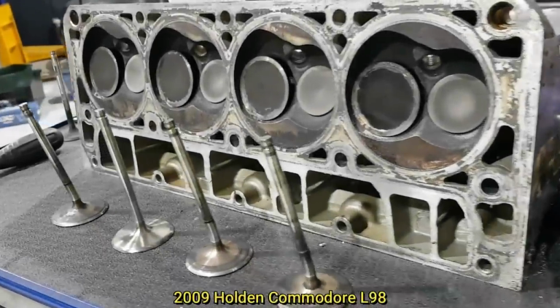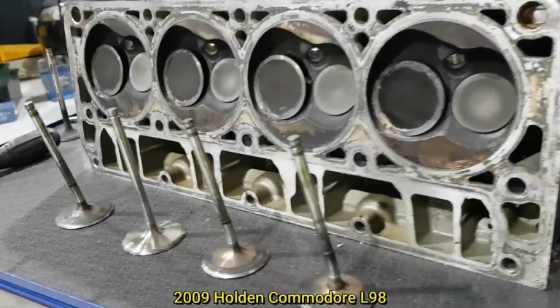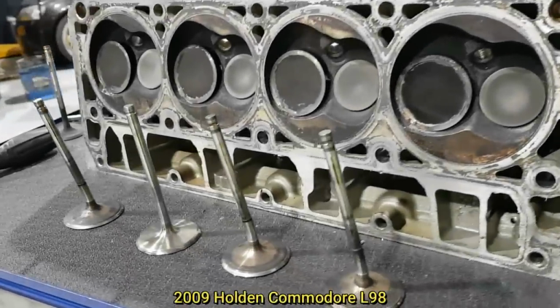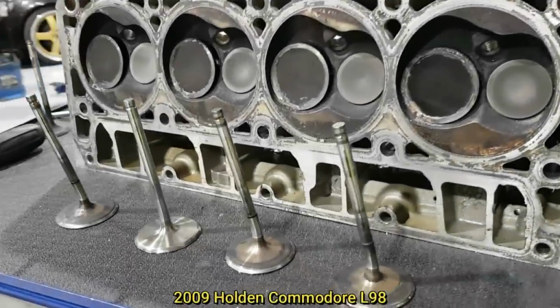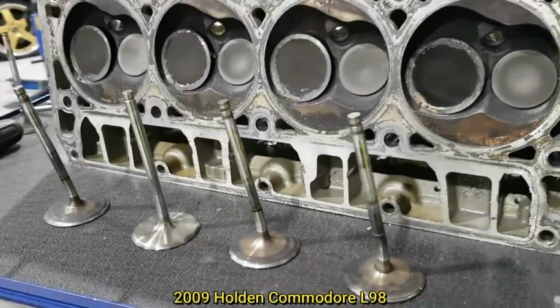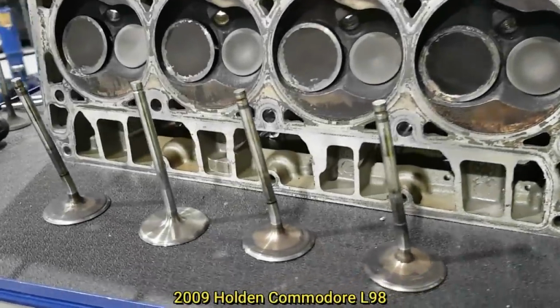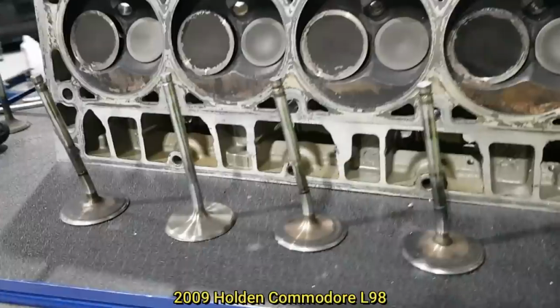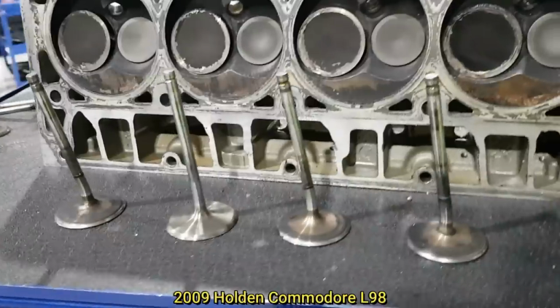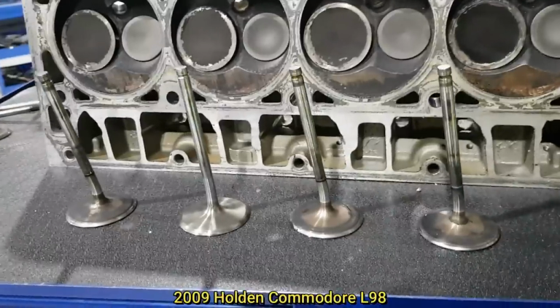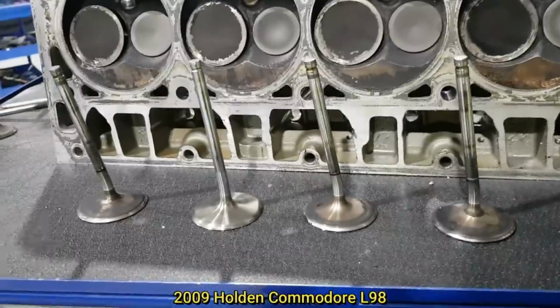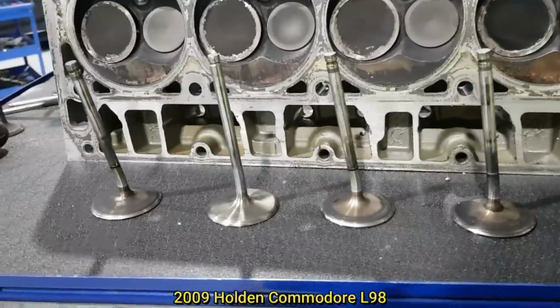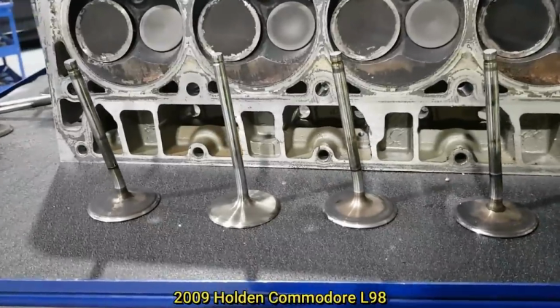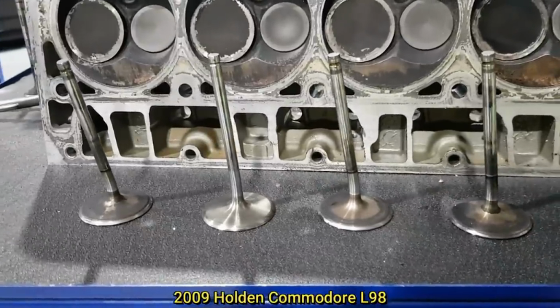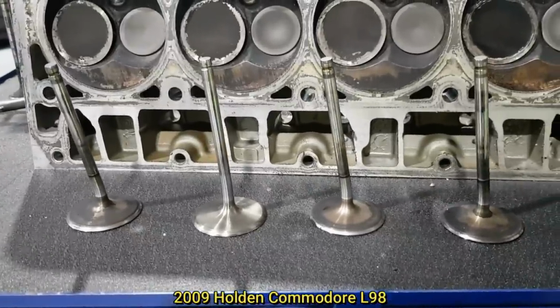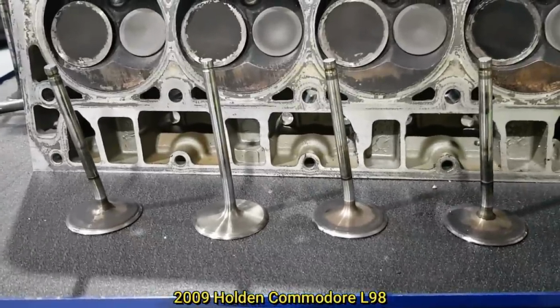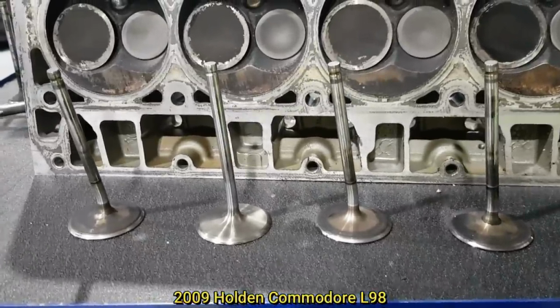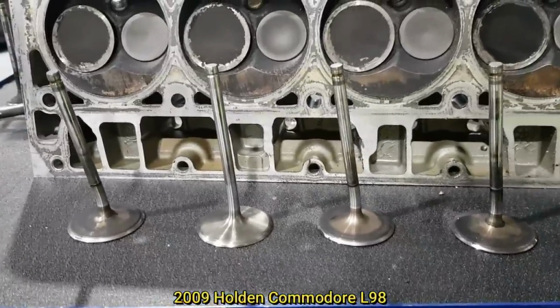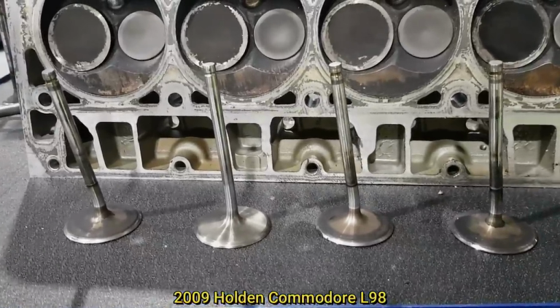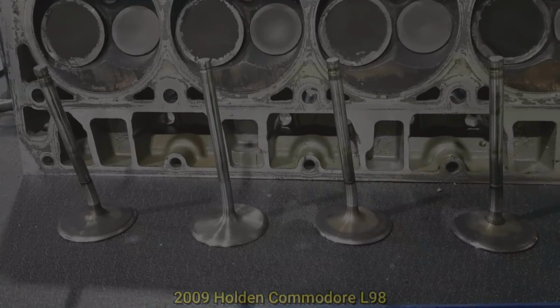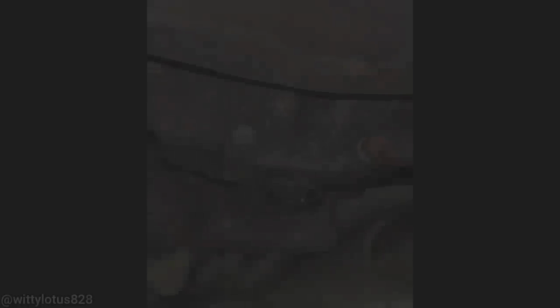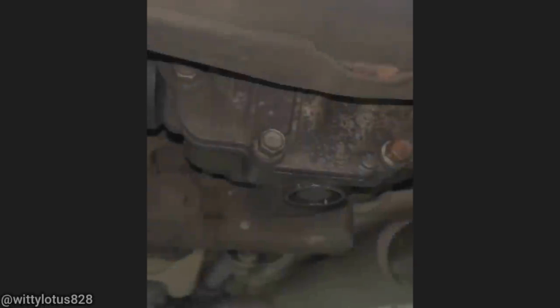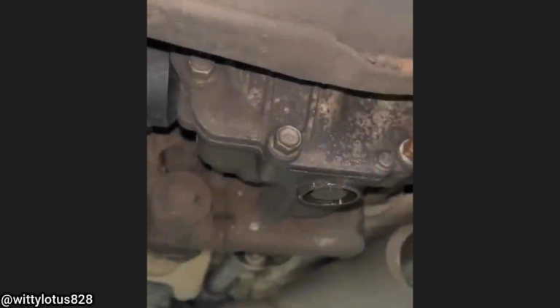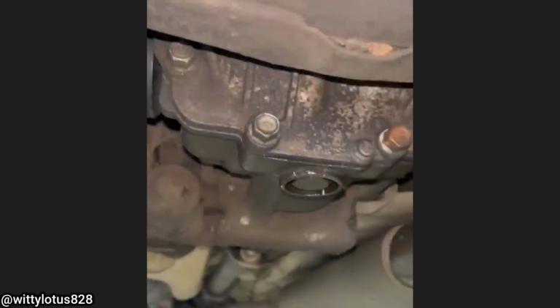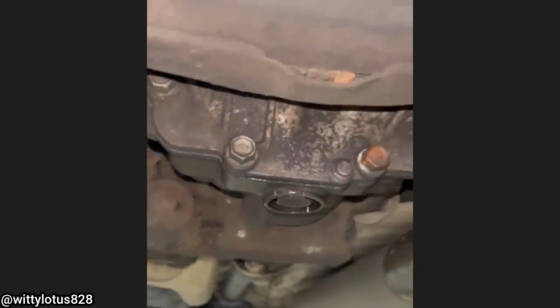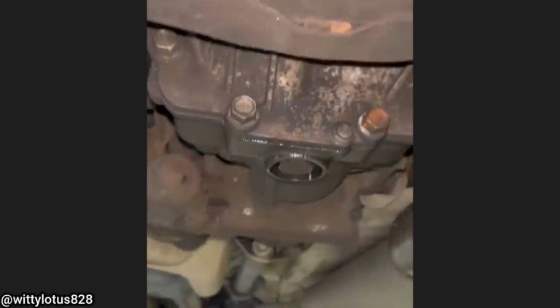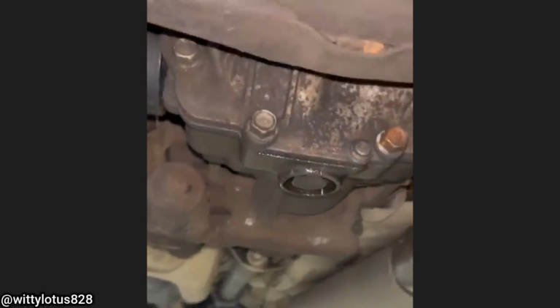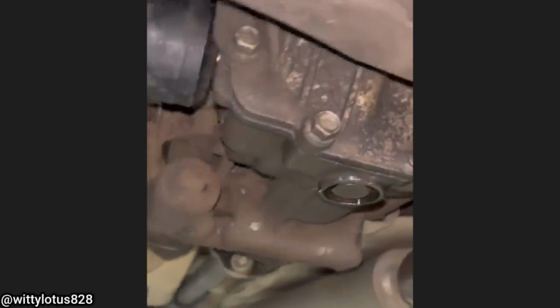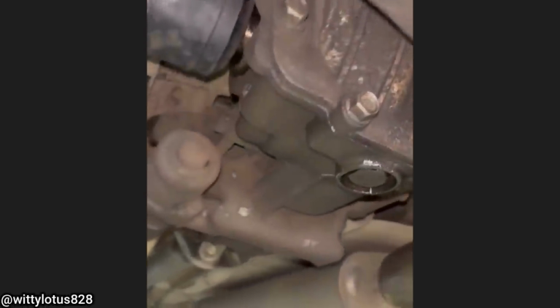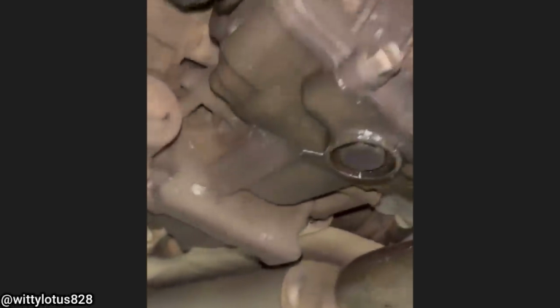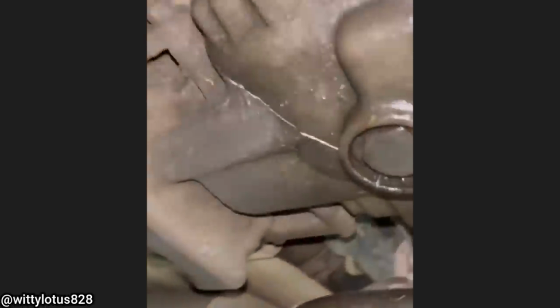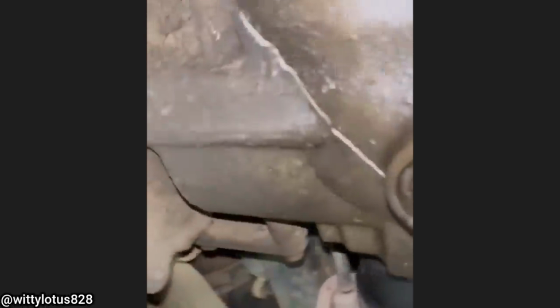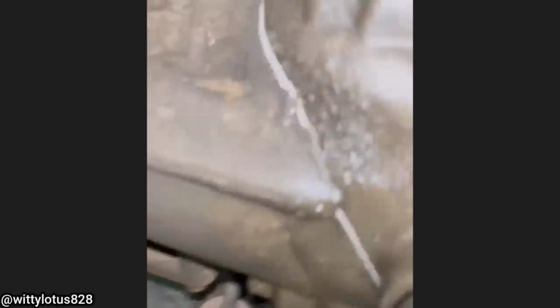This customer said he installed a new timing chain on his engine and now it won't start. Another customer states they want the rear differential checked out because it's making some noise.